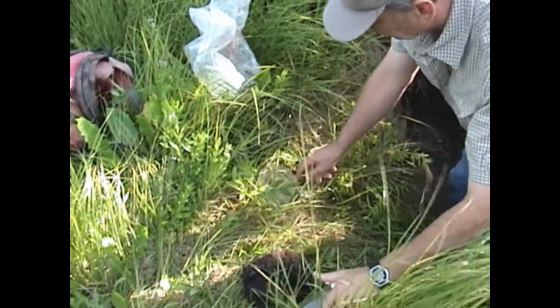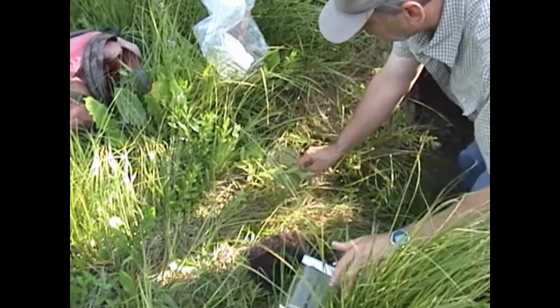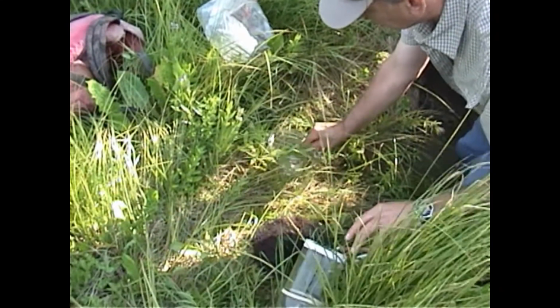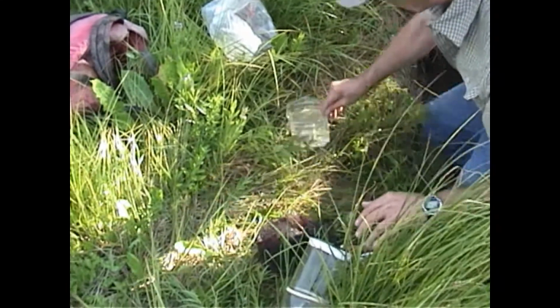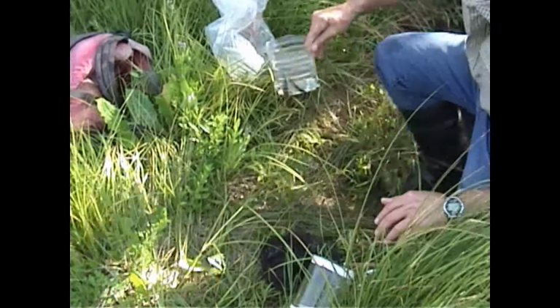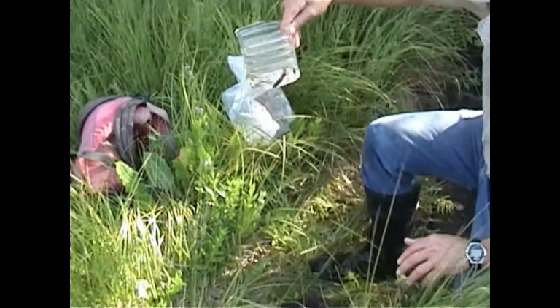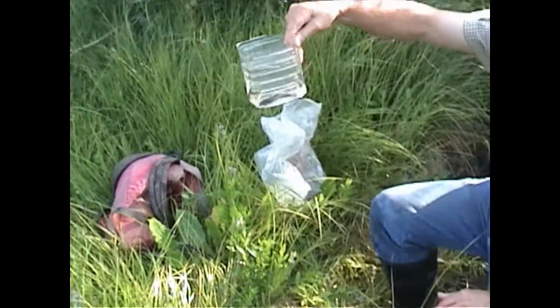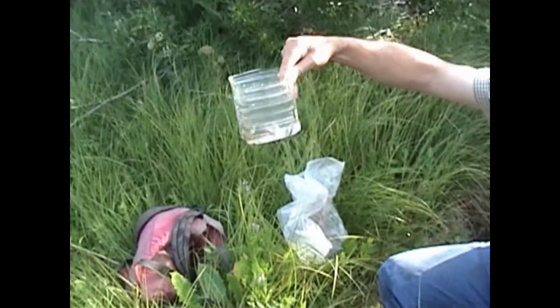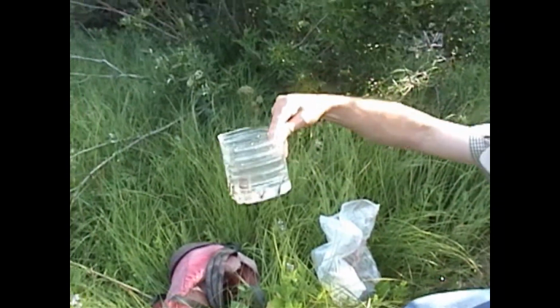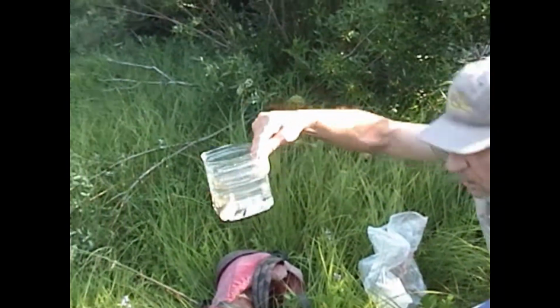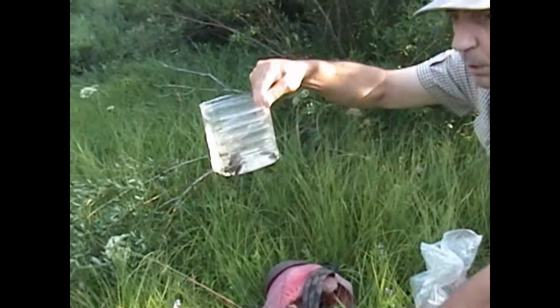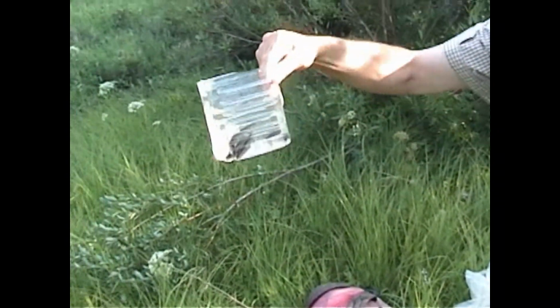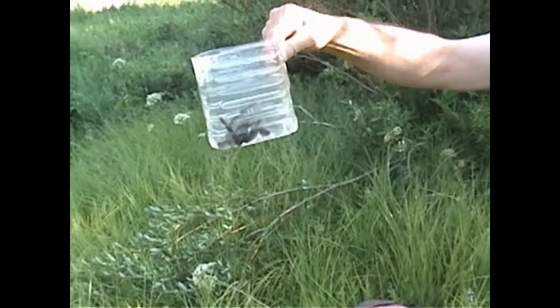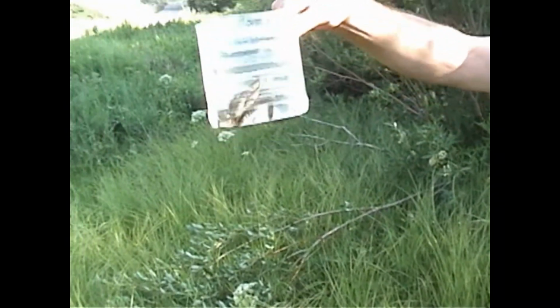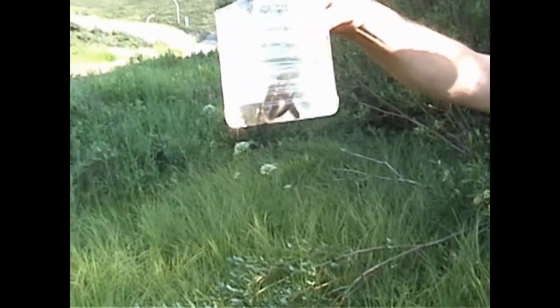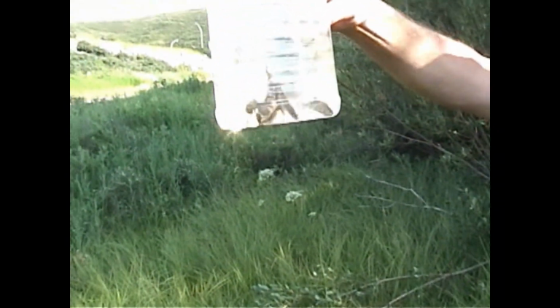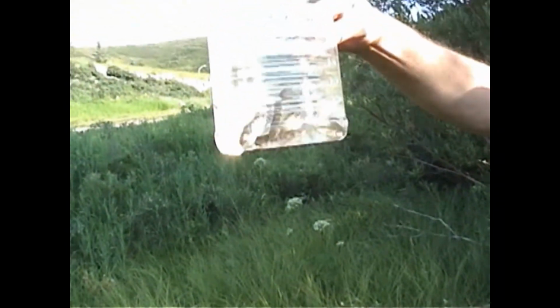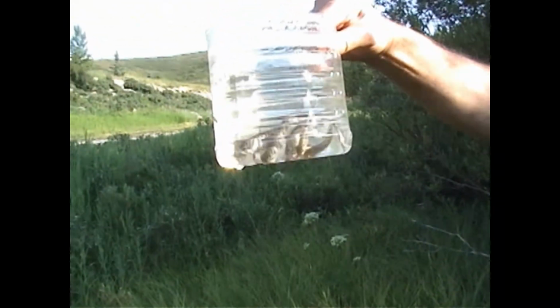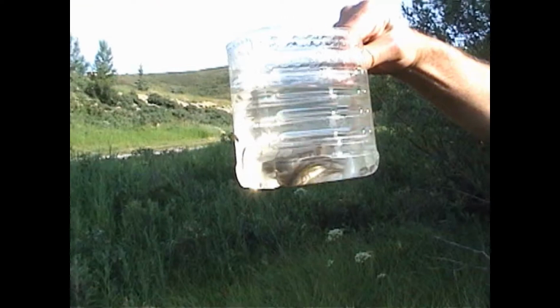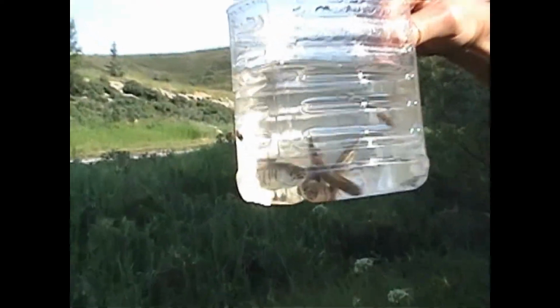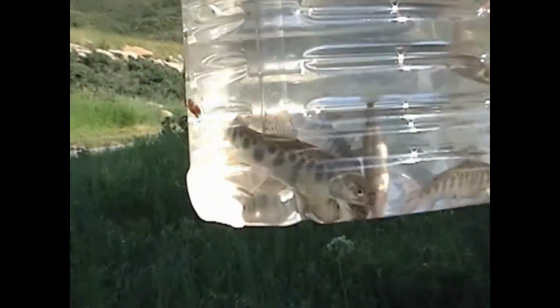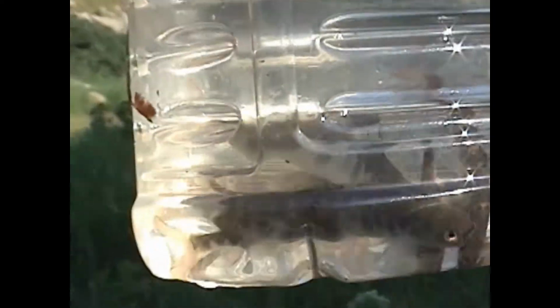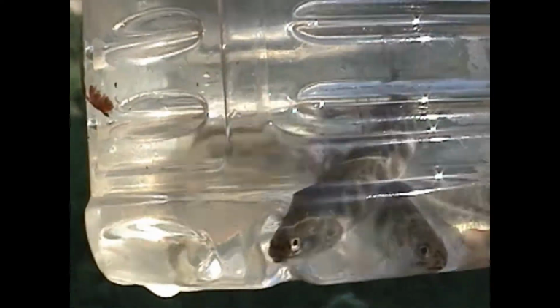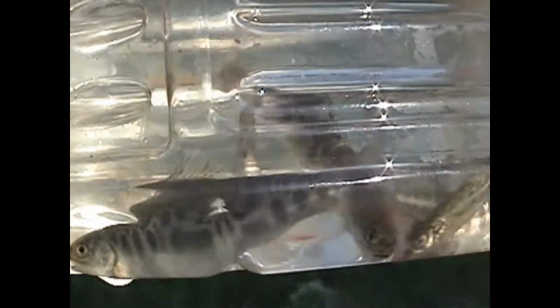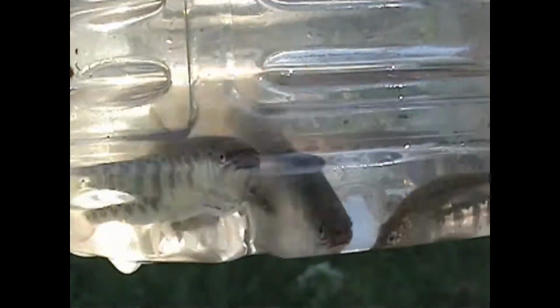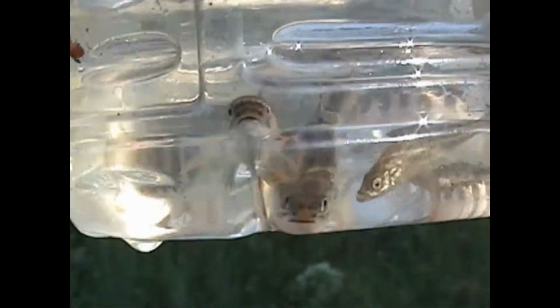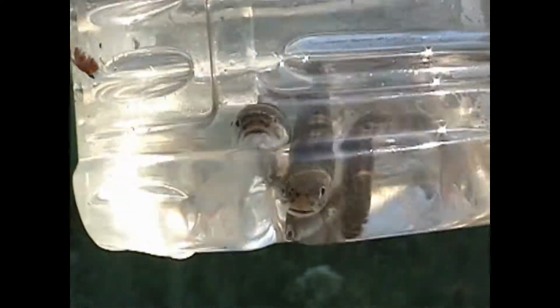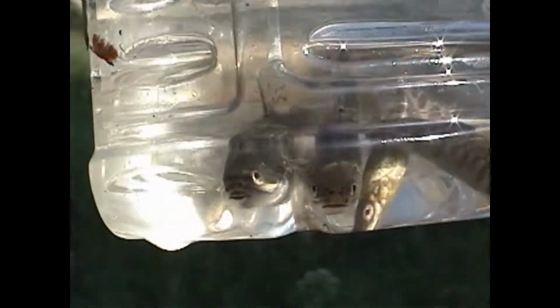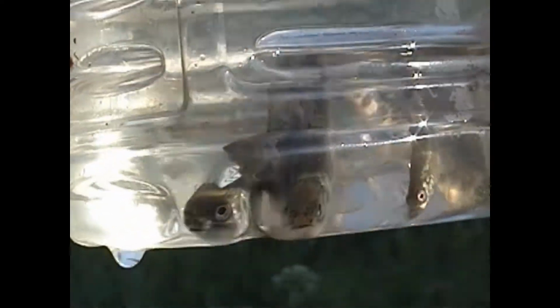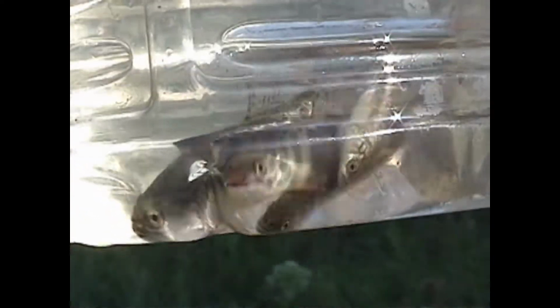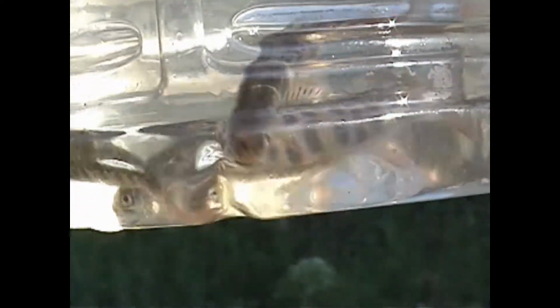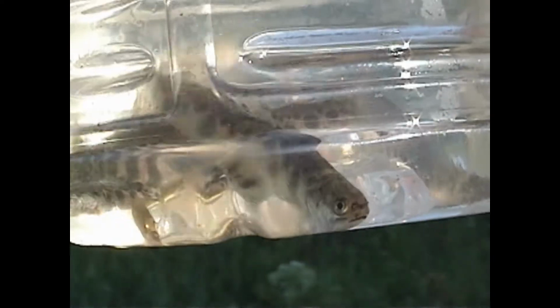Isn't that something? Let's bring it up here. I think we've probably got about four or five trout in there.